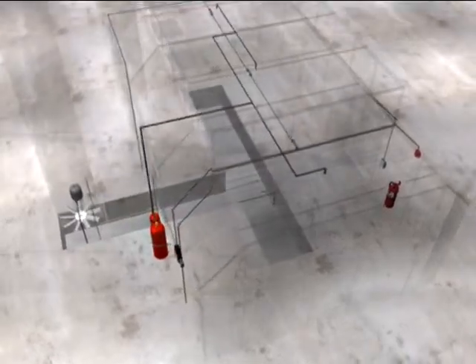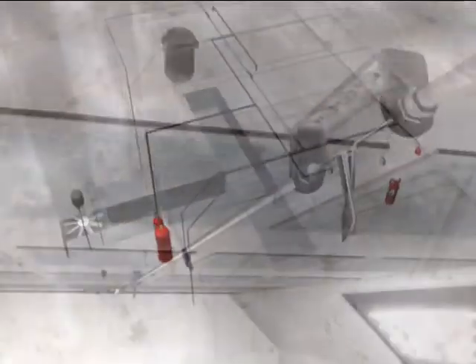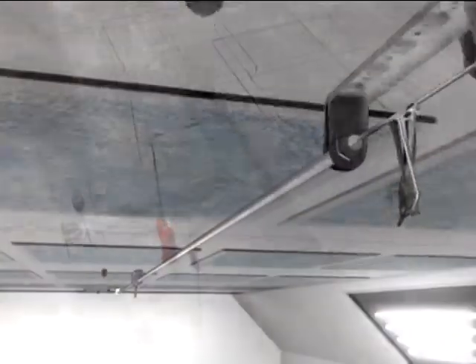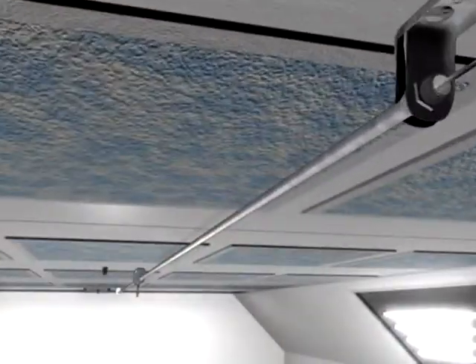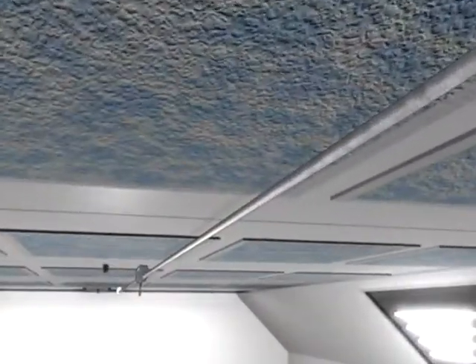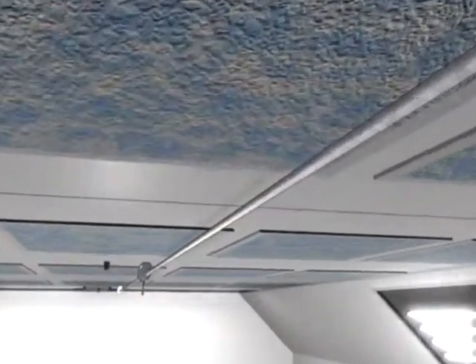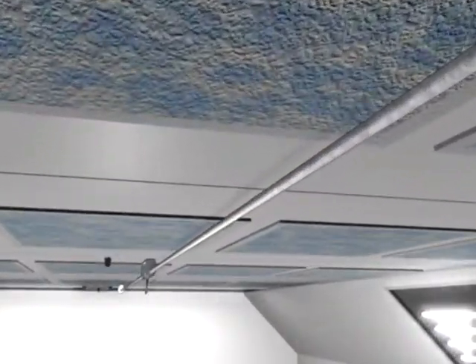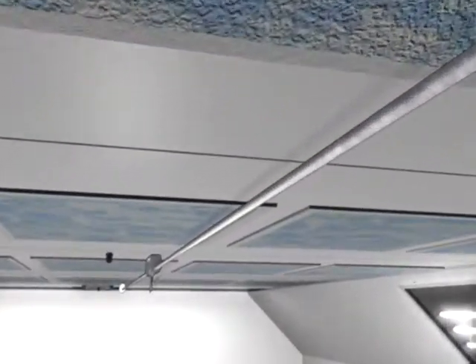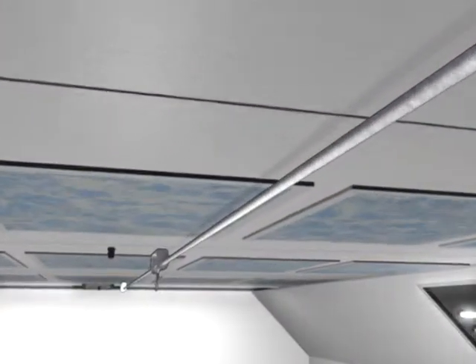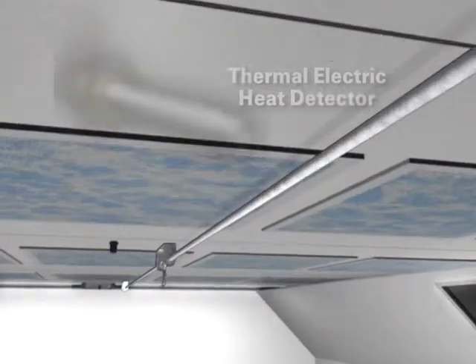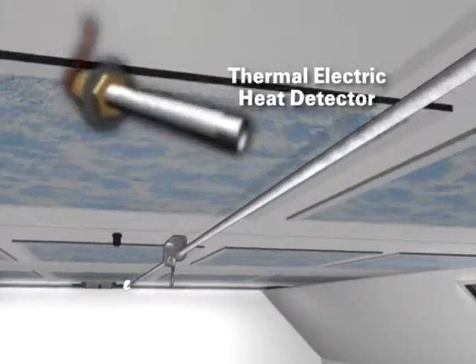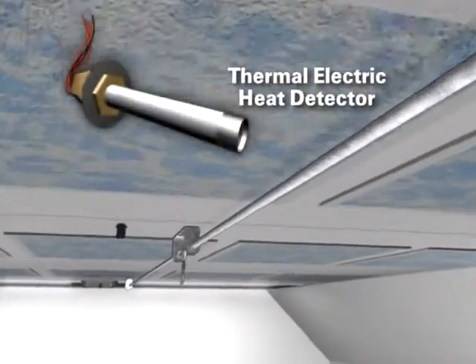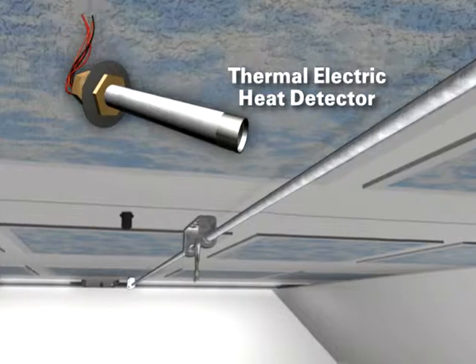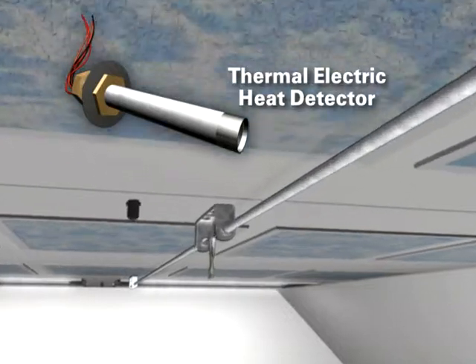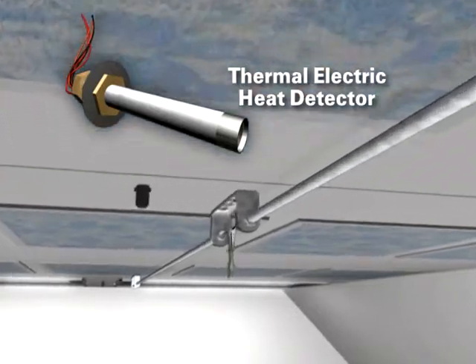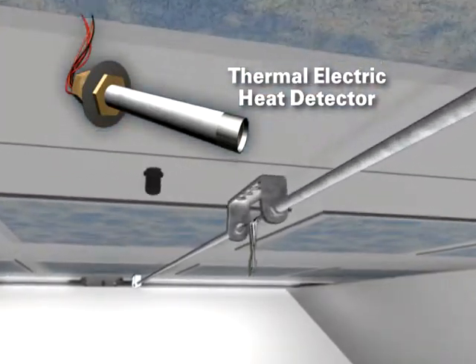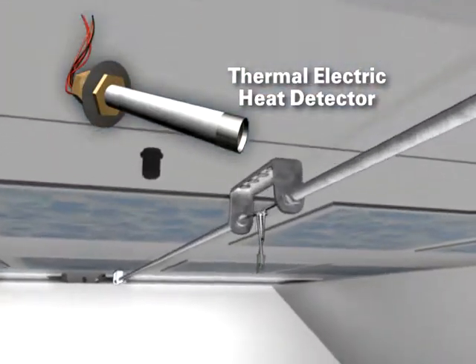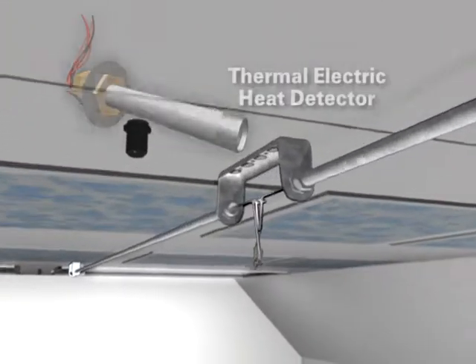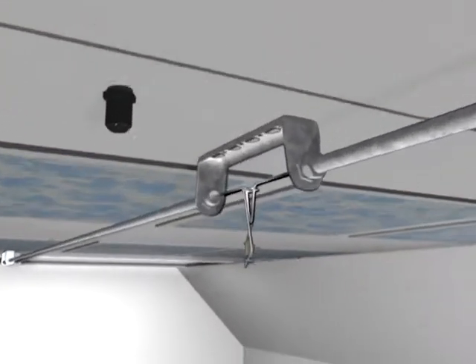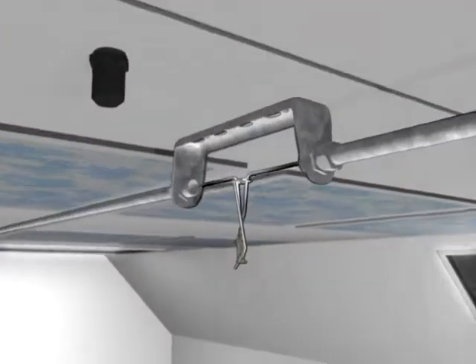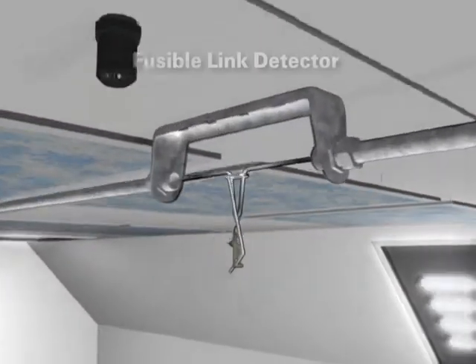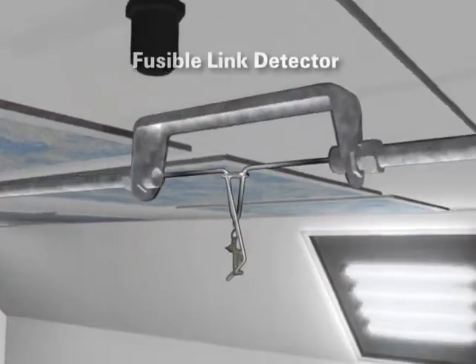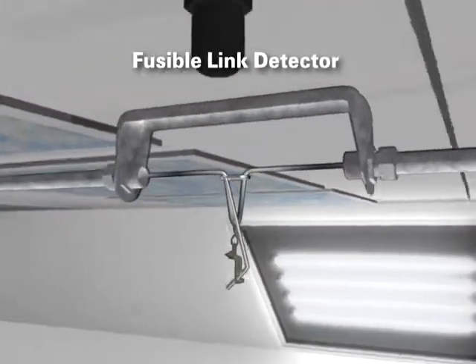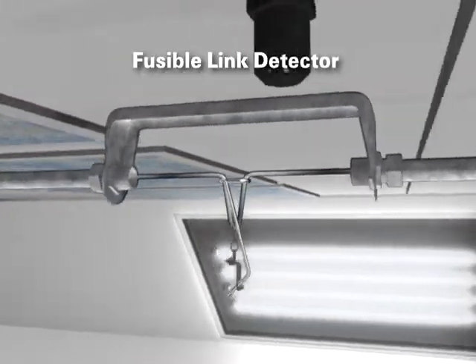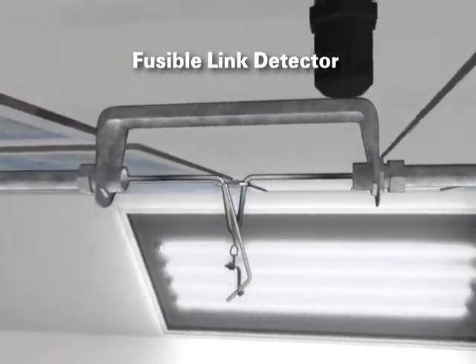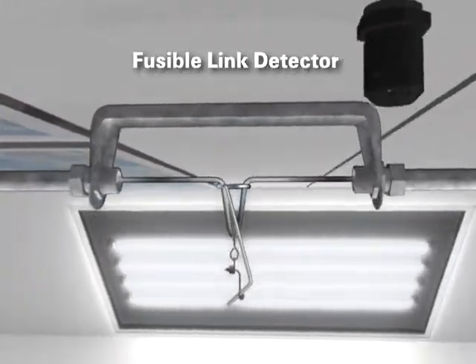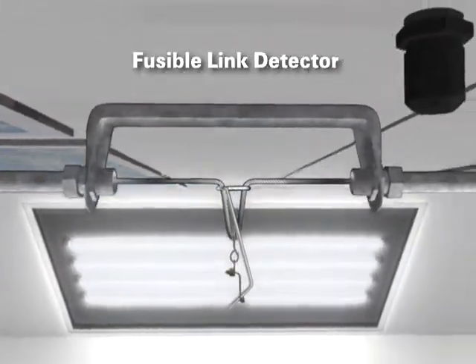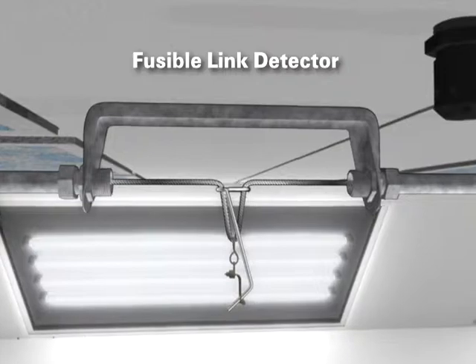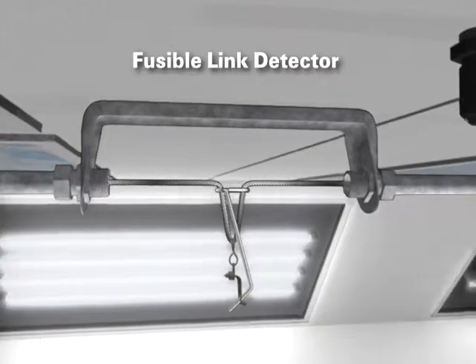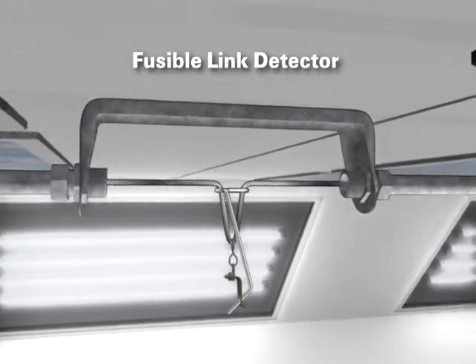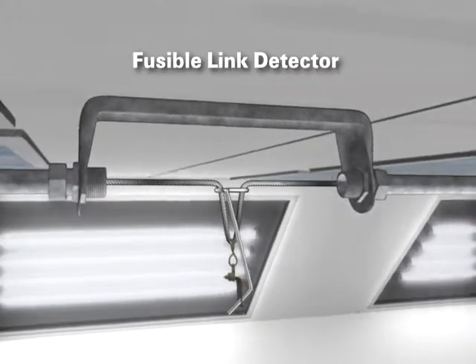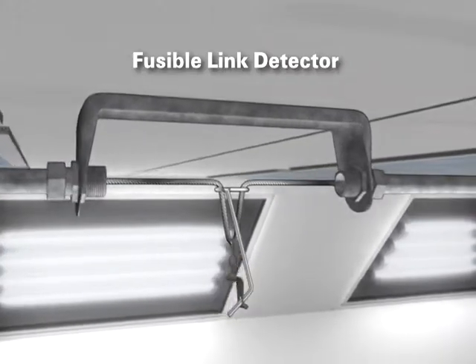Depending upon the fire protection needed, the Monarch system can have either thermal electric heat detectors or fusible links, more common in paint spray booth applications.